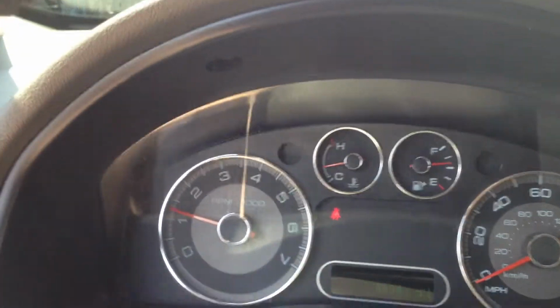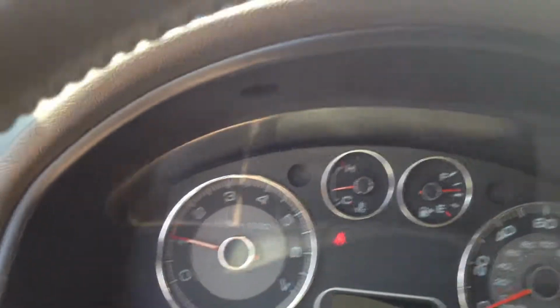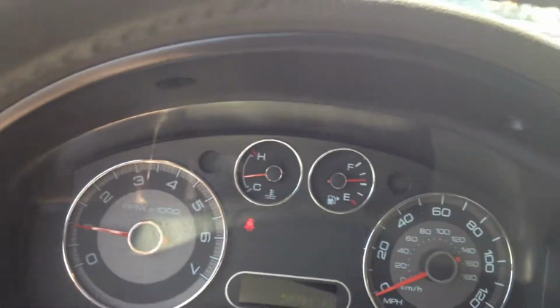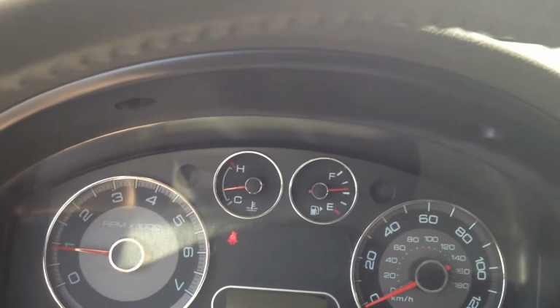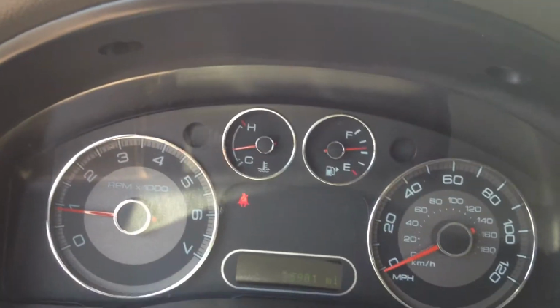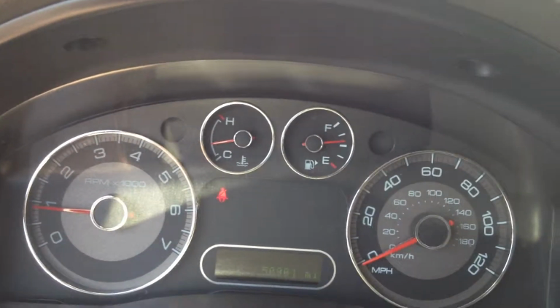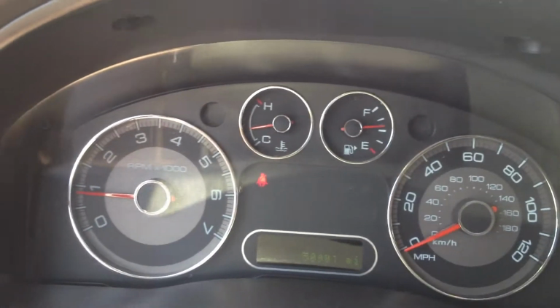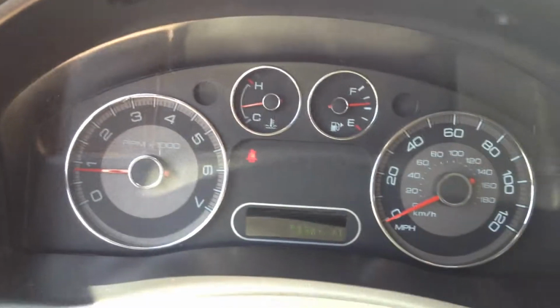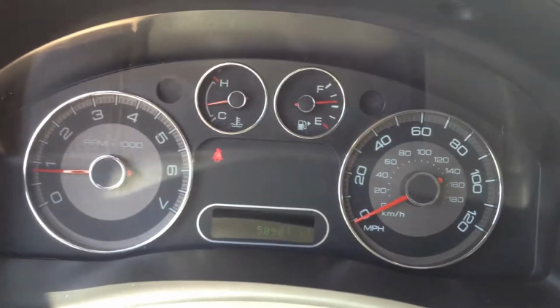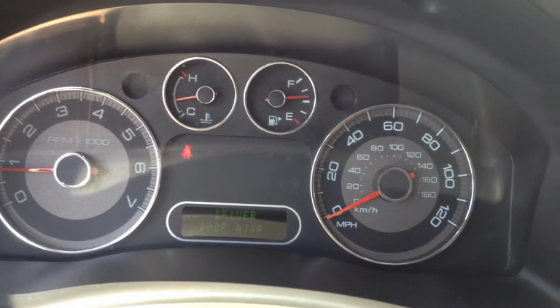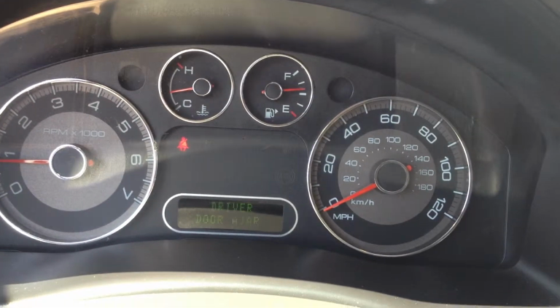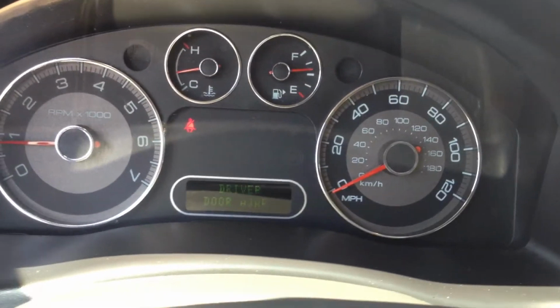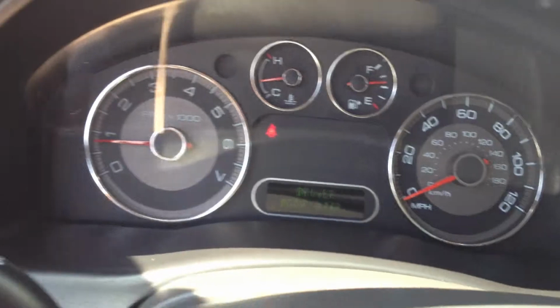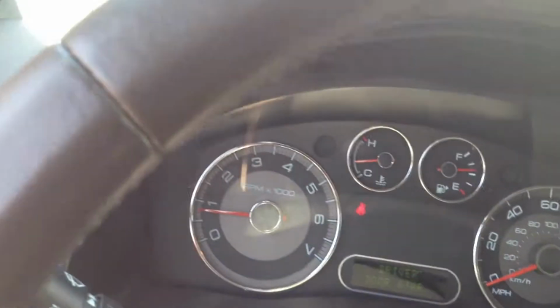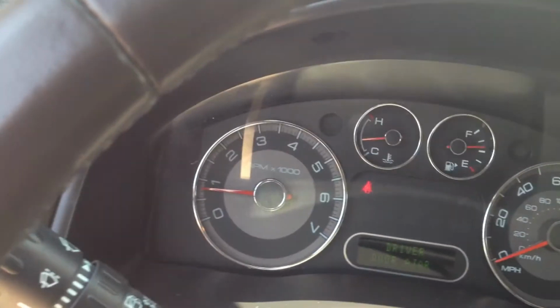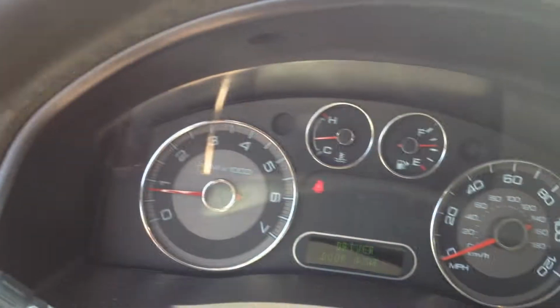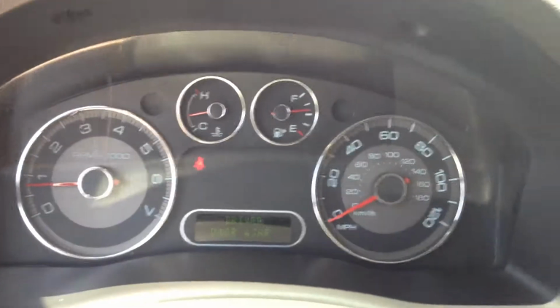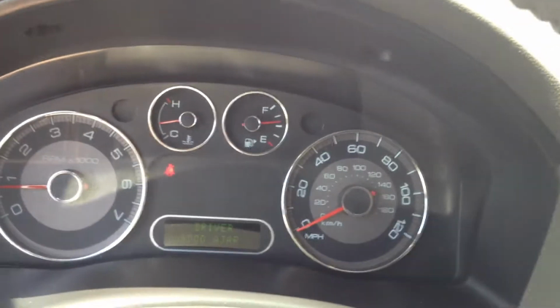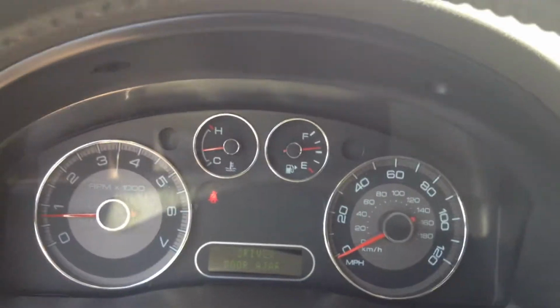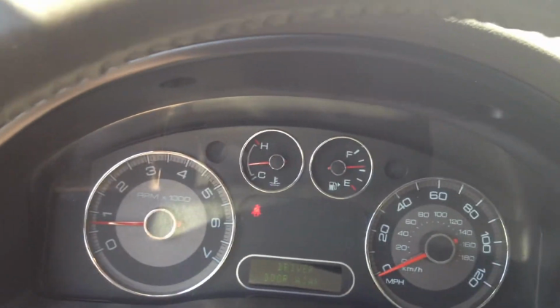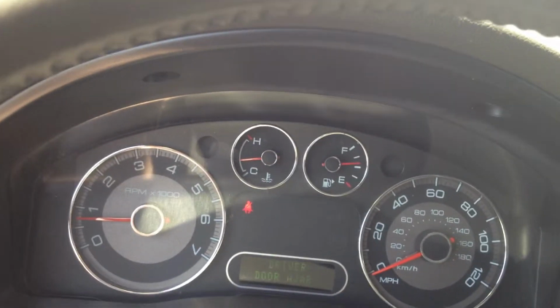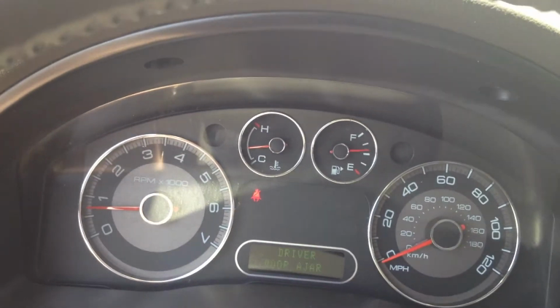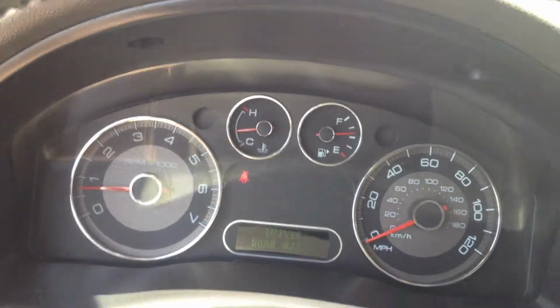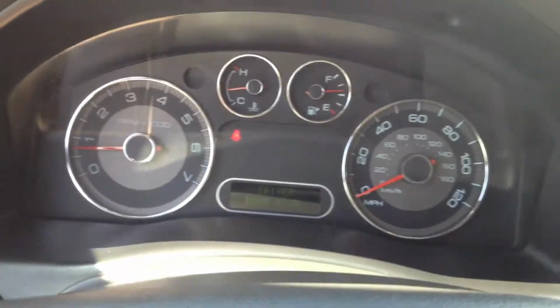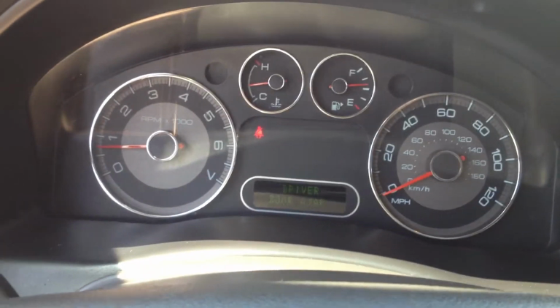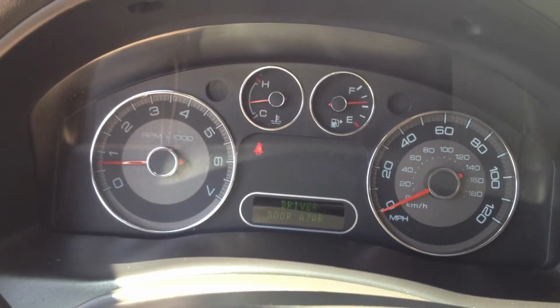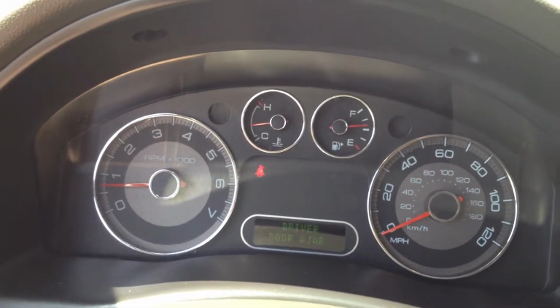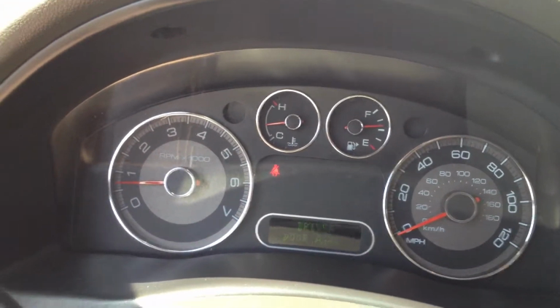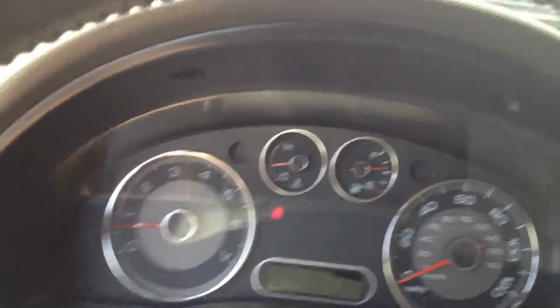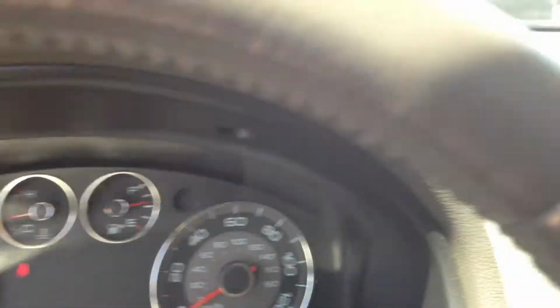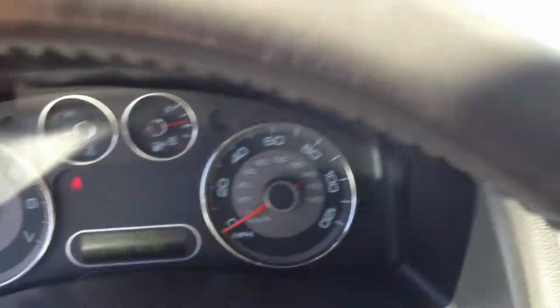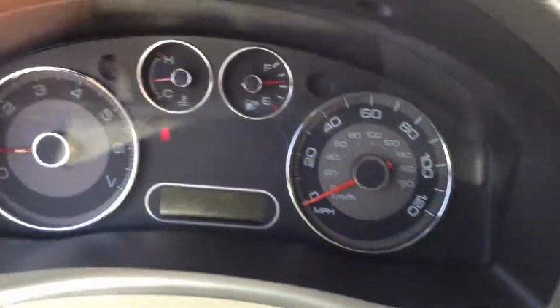SEL, all-wheel drive, Taurus X. 50,900 miles. The radio's working fine. All lights on the dashboard are off.